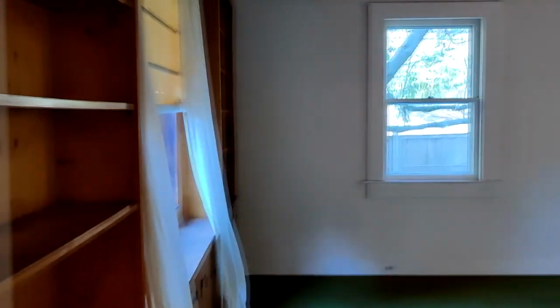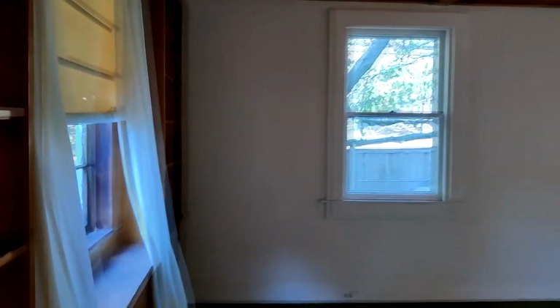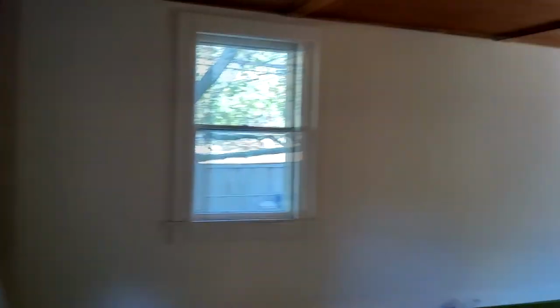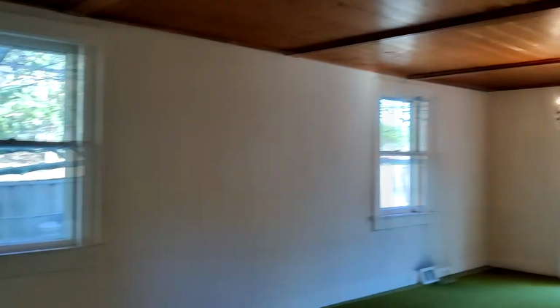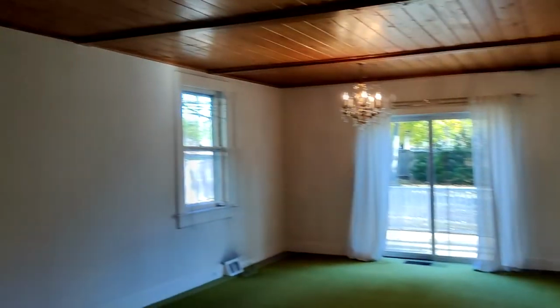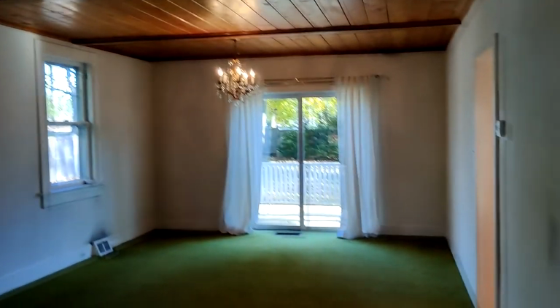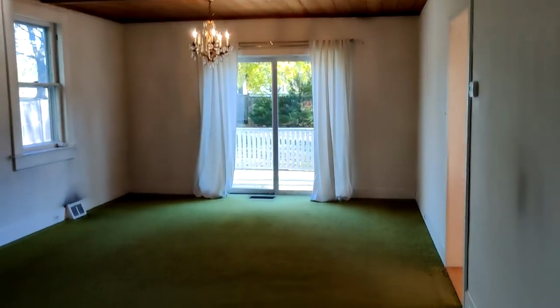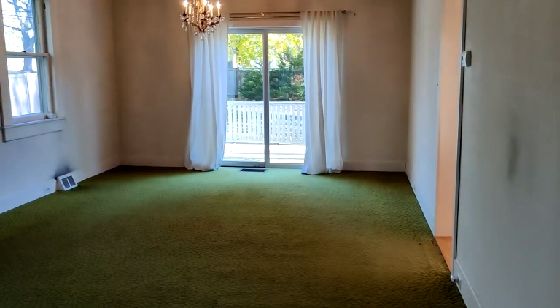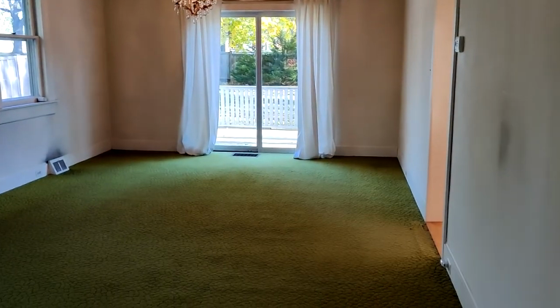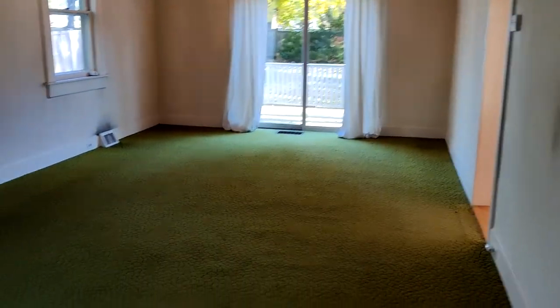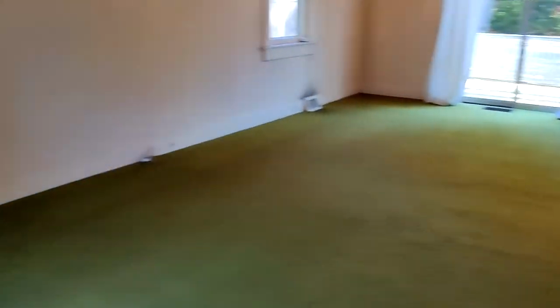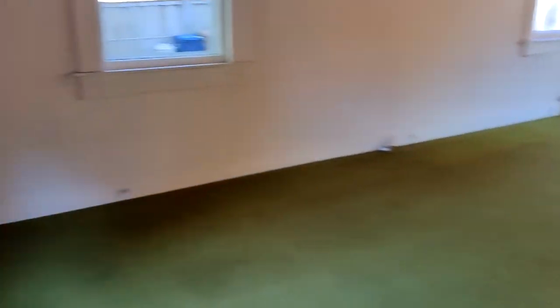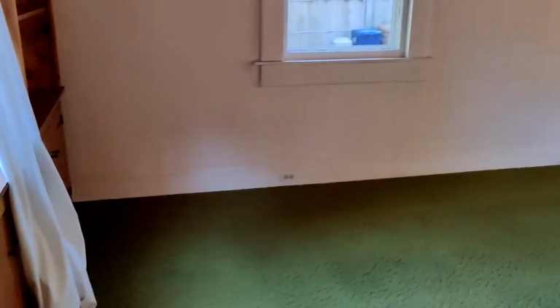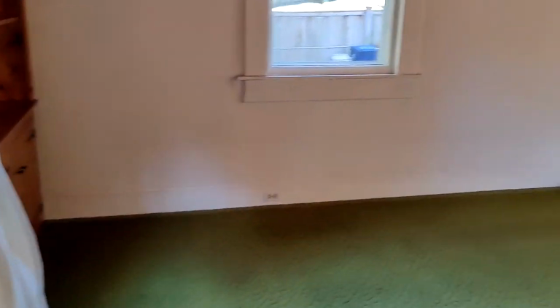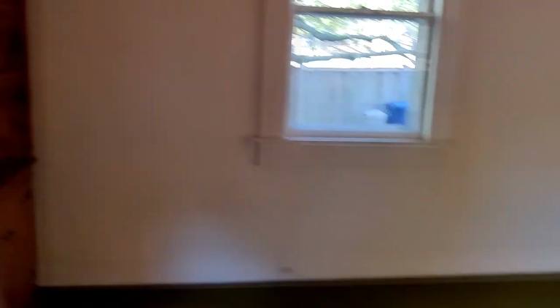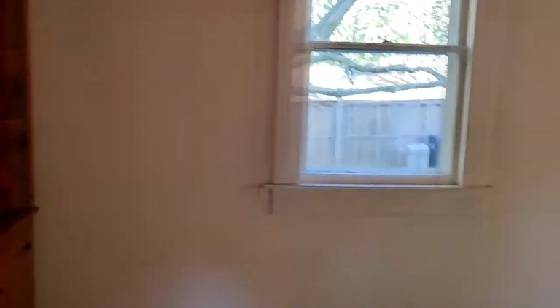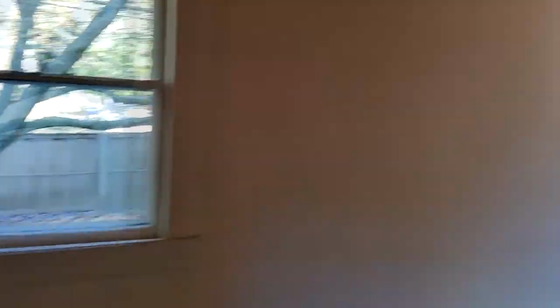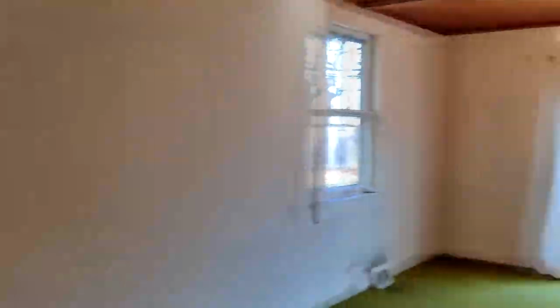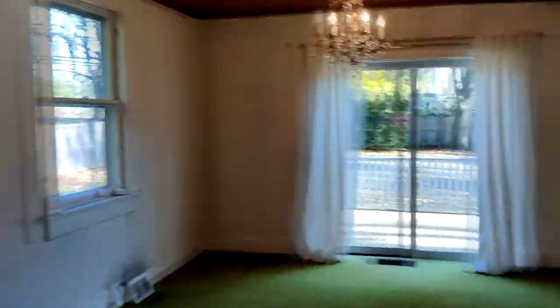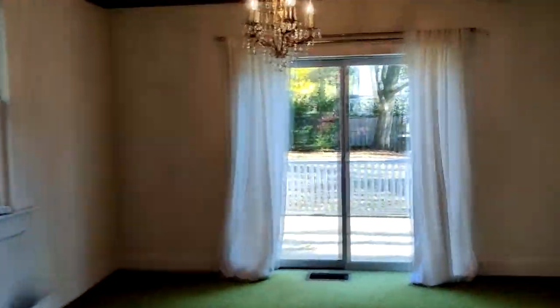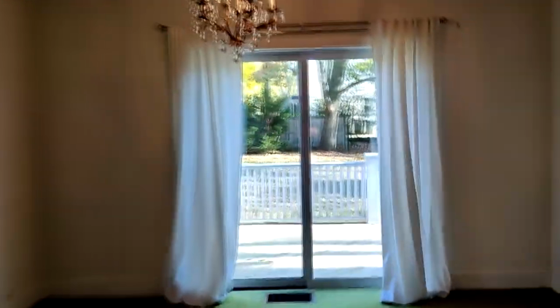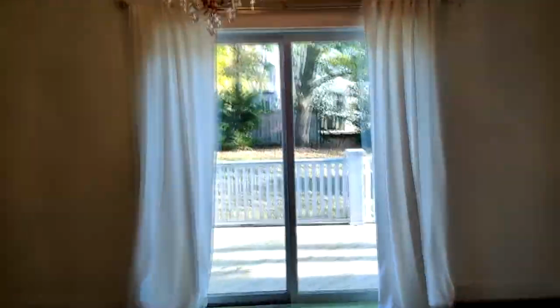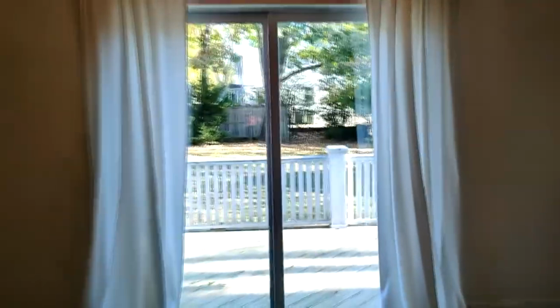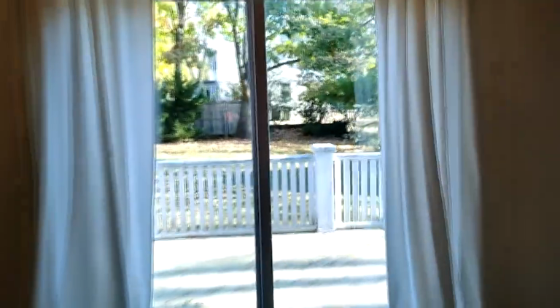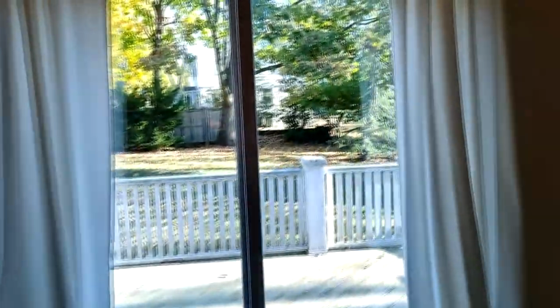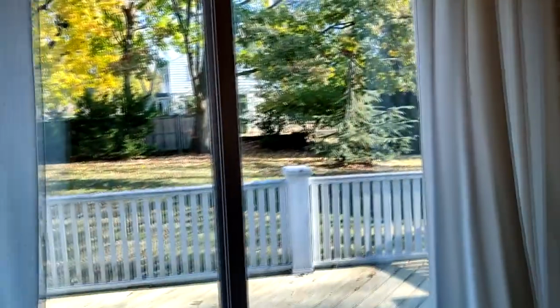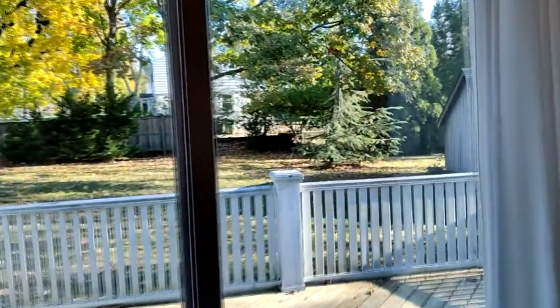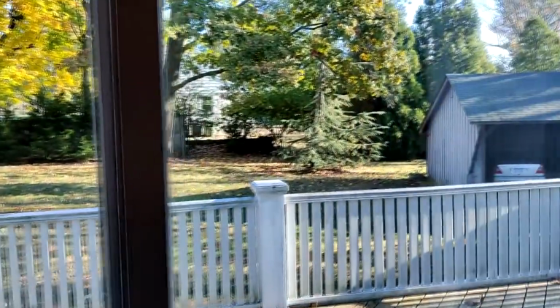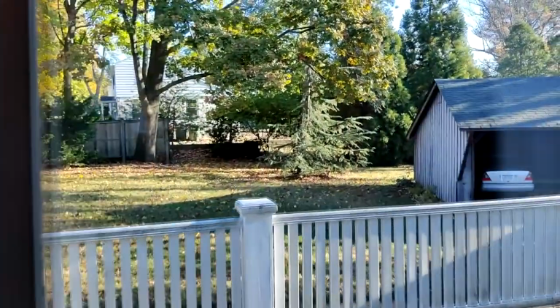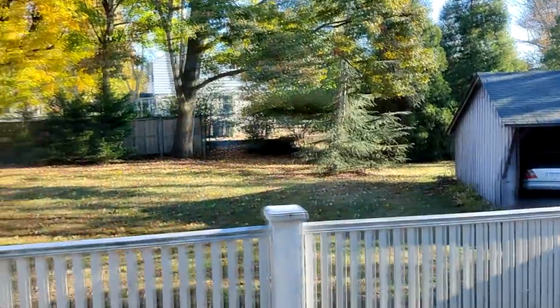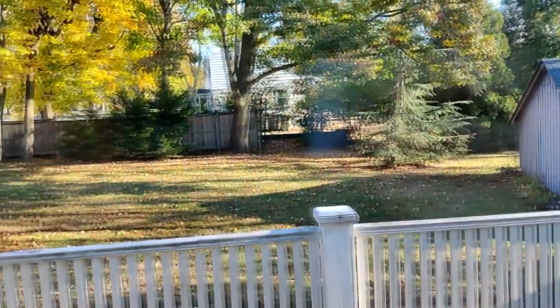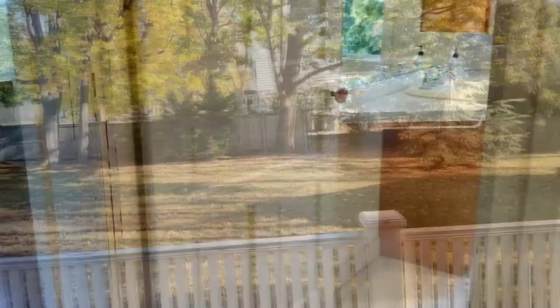And then come into this unbelievable living room. This is a very long living room with windows on all three sides, and sliders that go out to the deck and face that really big side yard there.